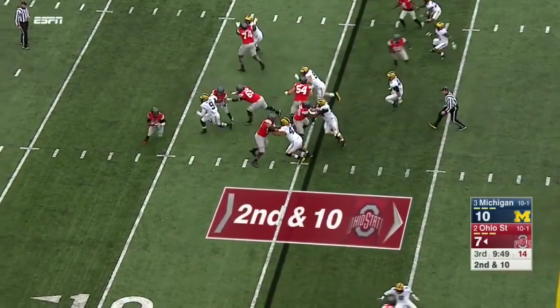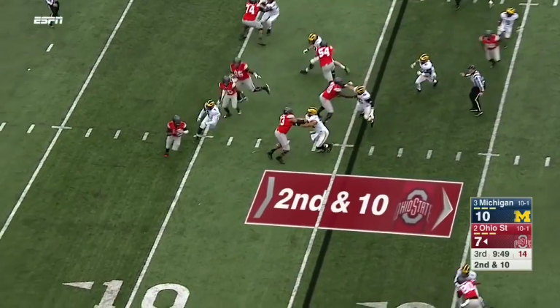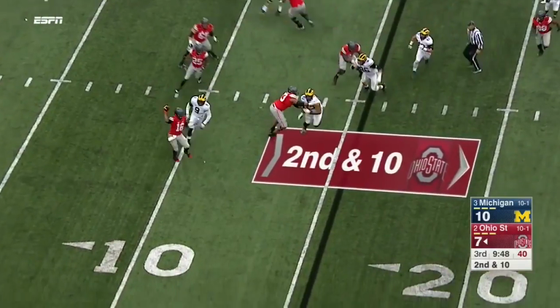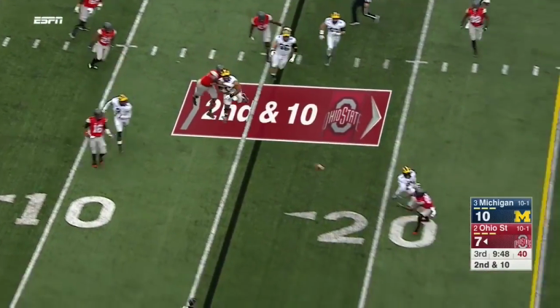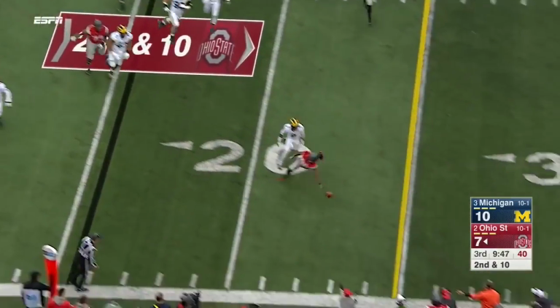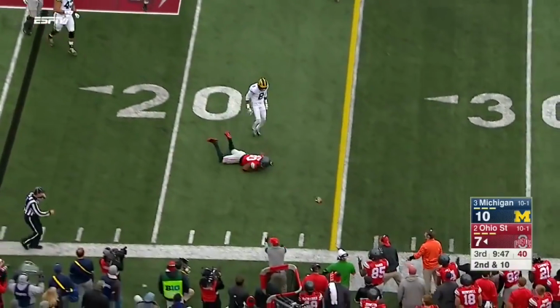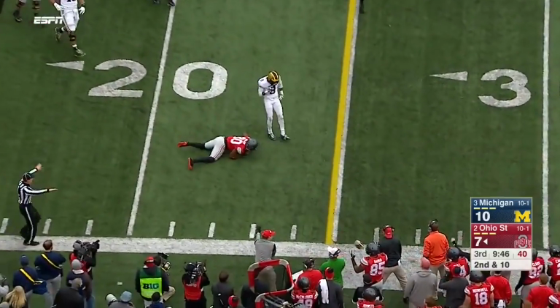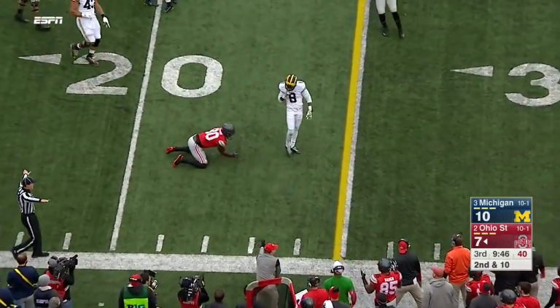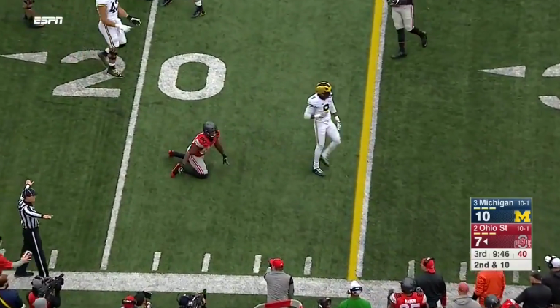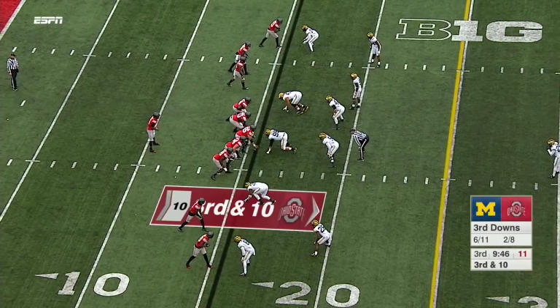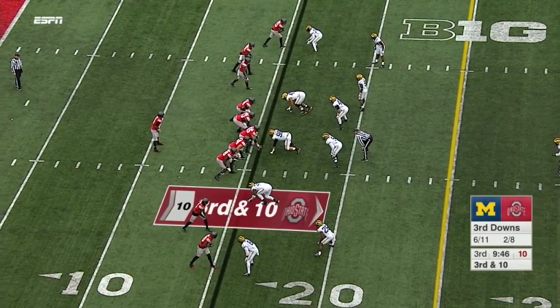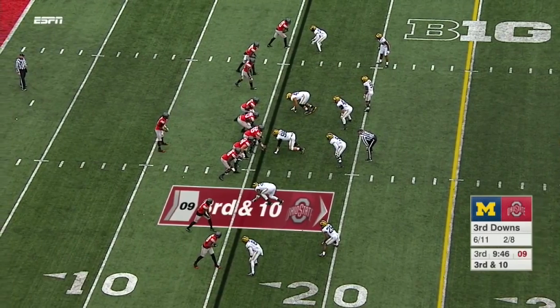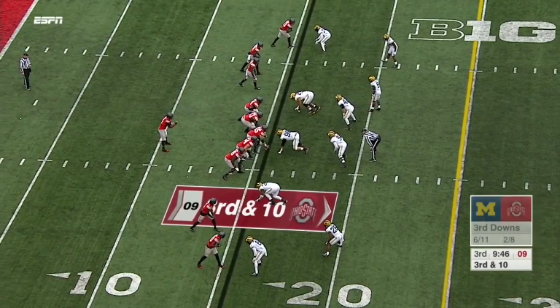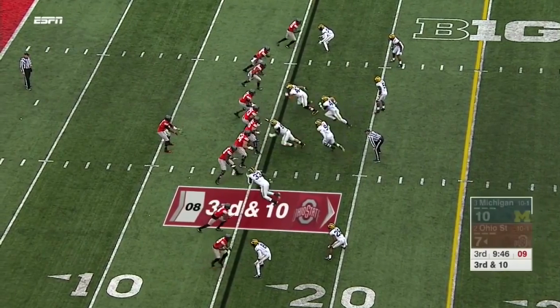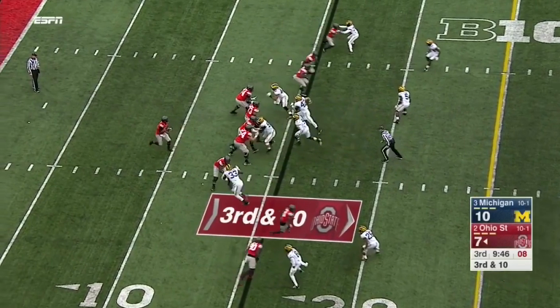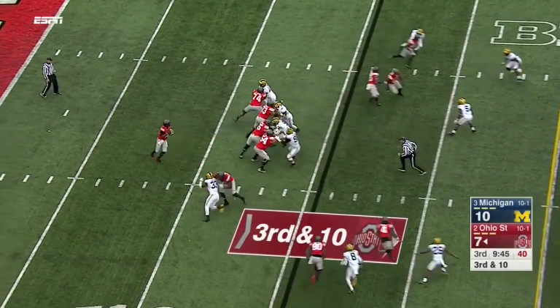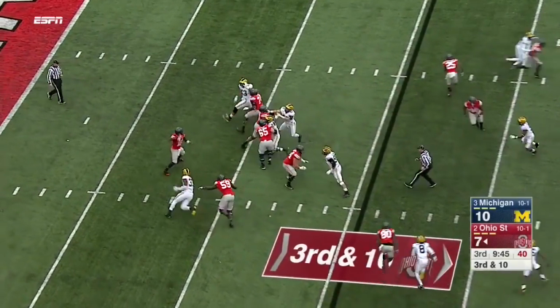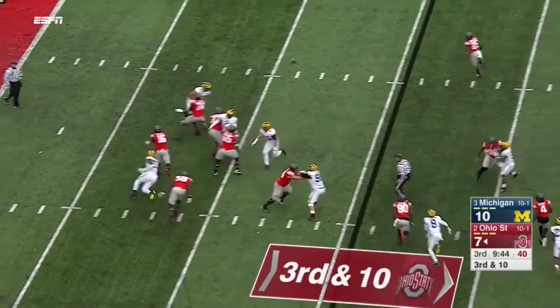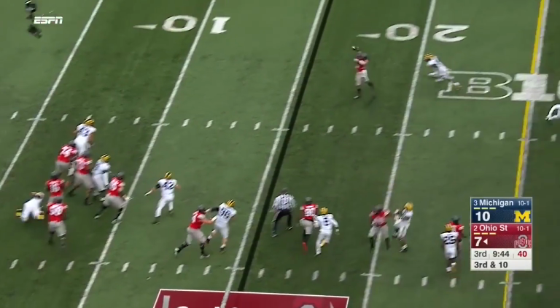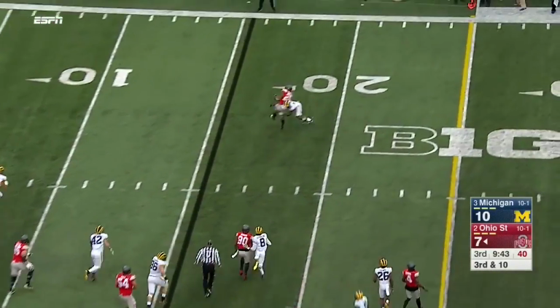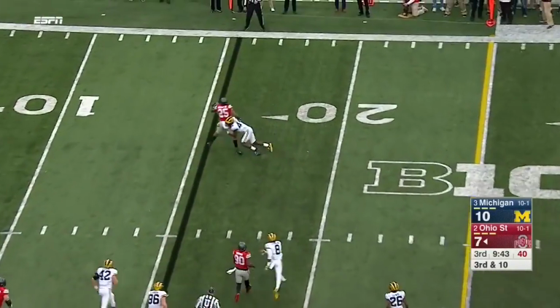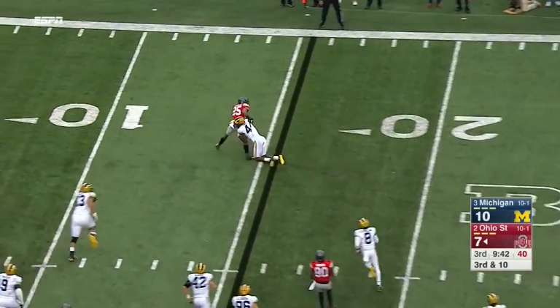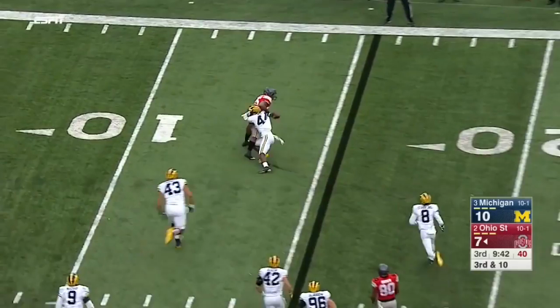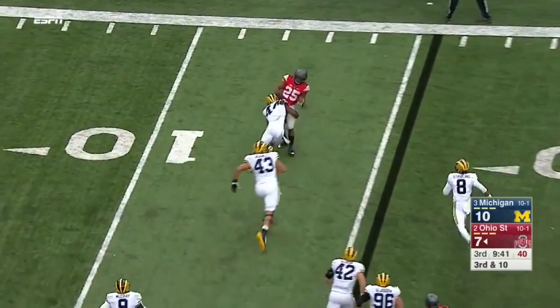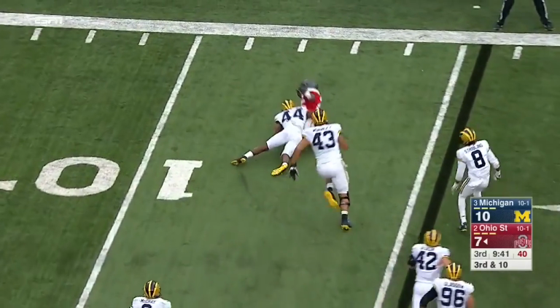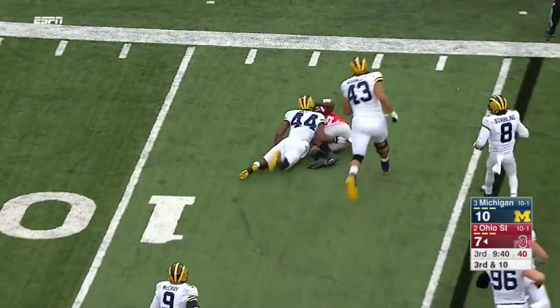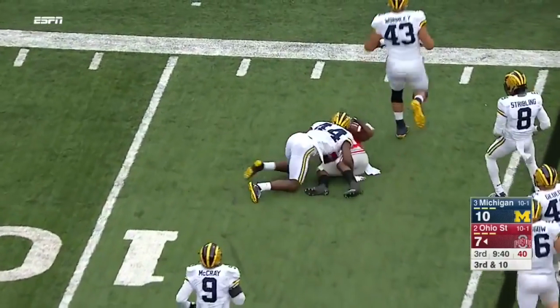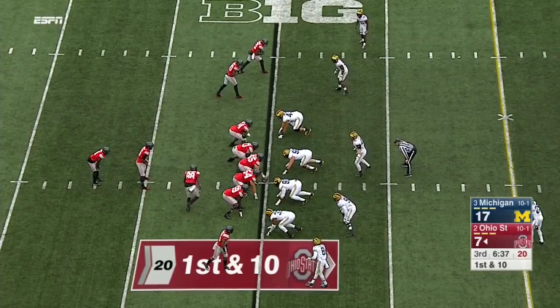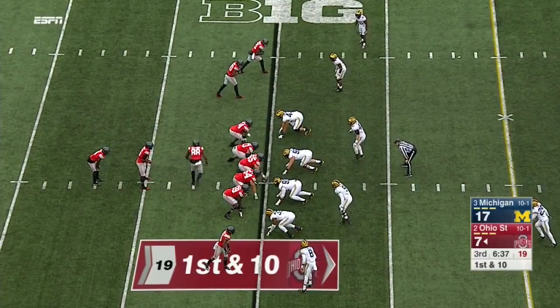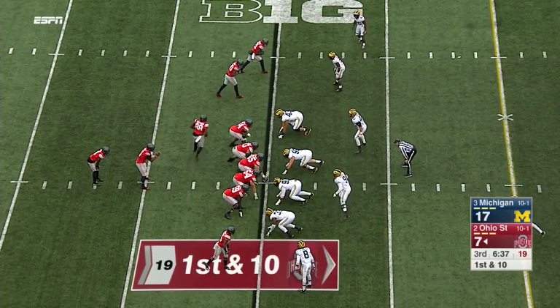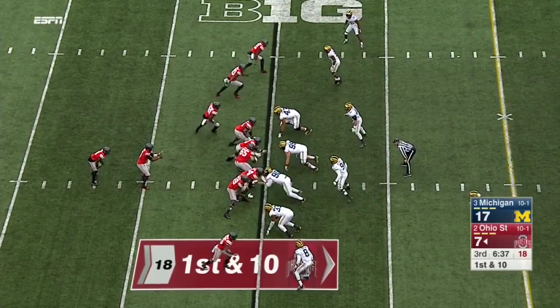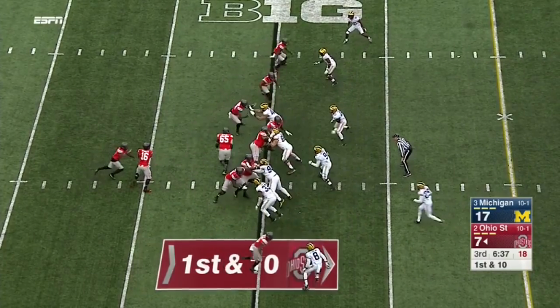They bring the pressure on second and nine. Barrett immediately is flushed out and fires incomplete to Brown. McCray spy on this third and ten — from the pocket delivers high. Weber makes the catch but is immediately driven back.